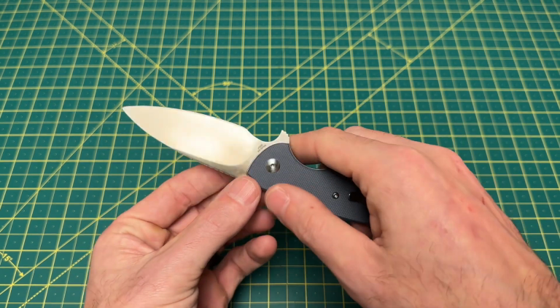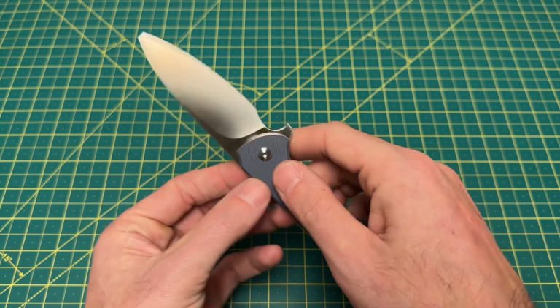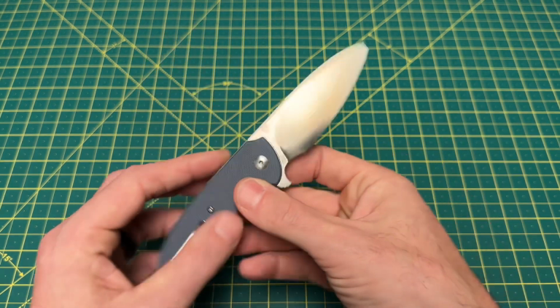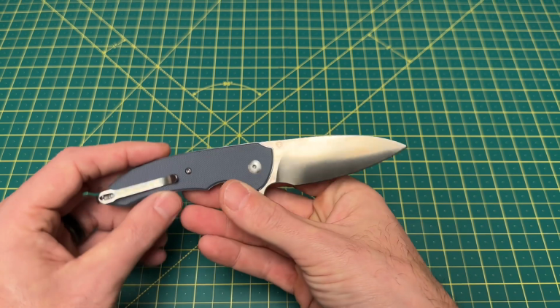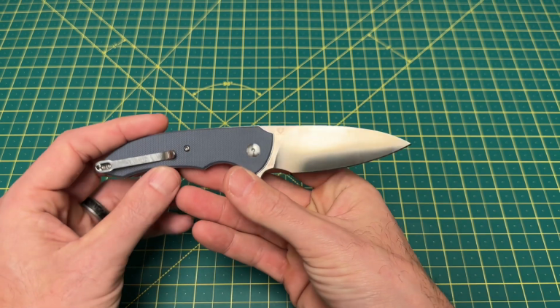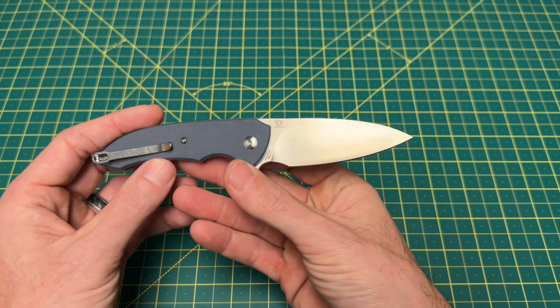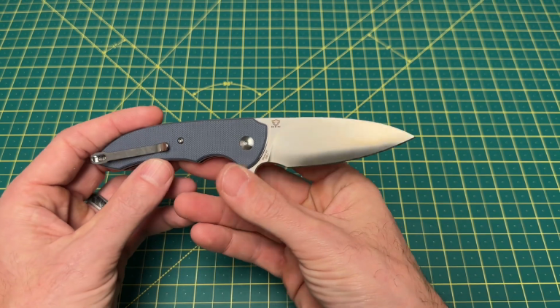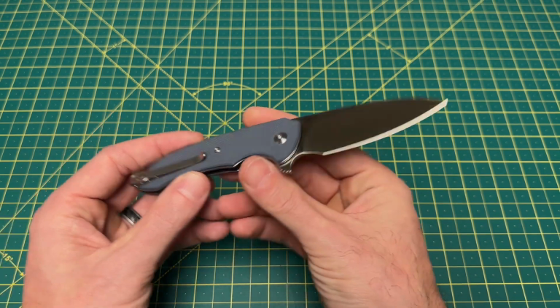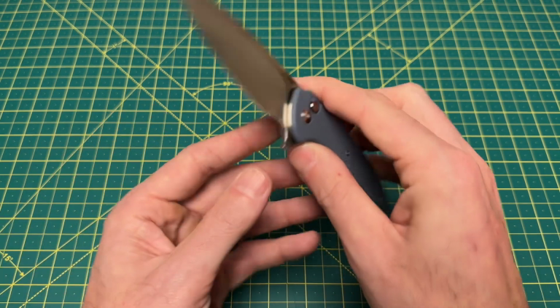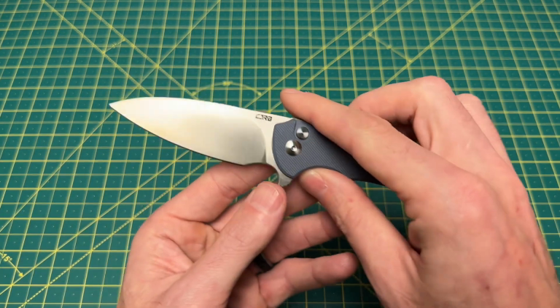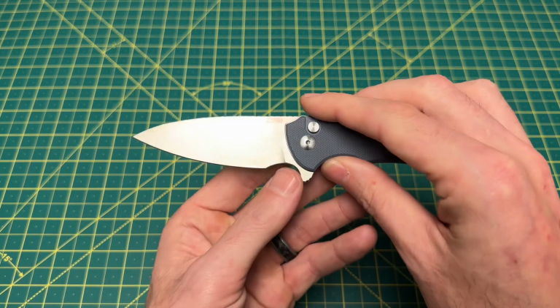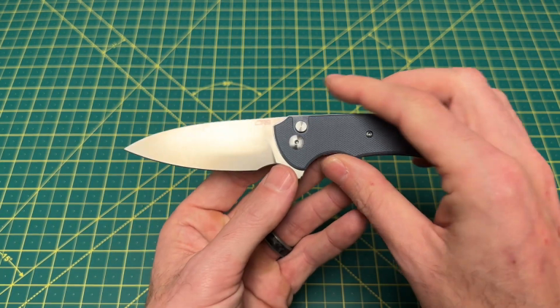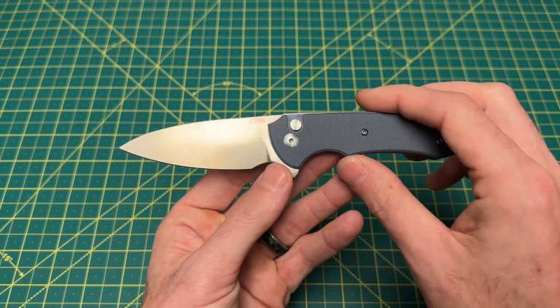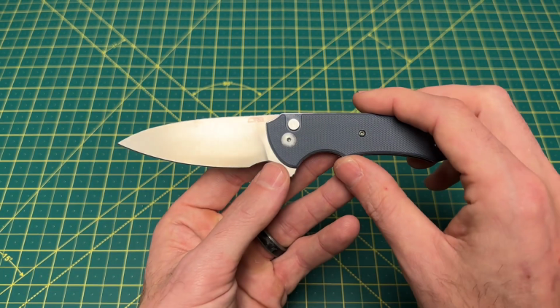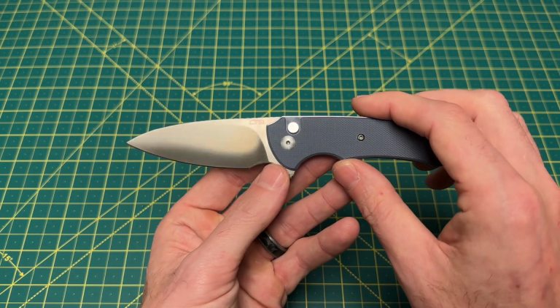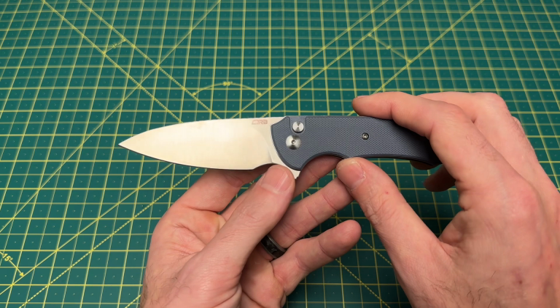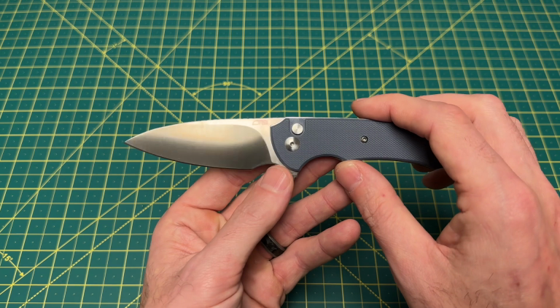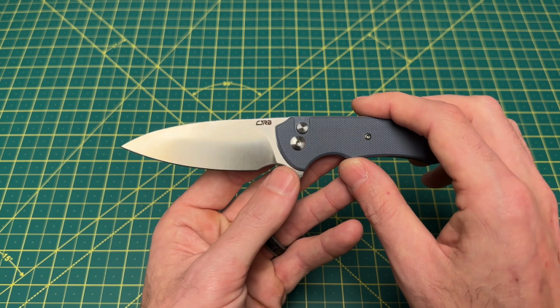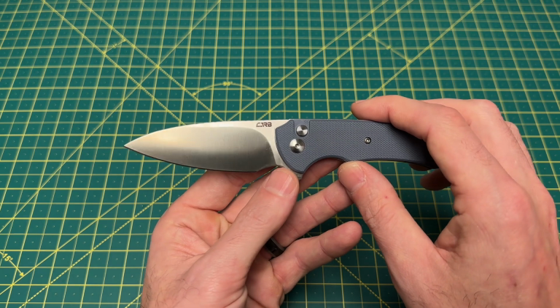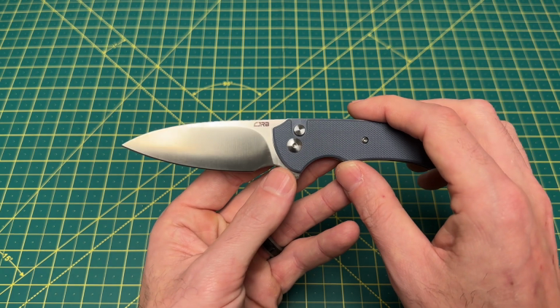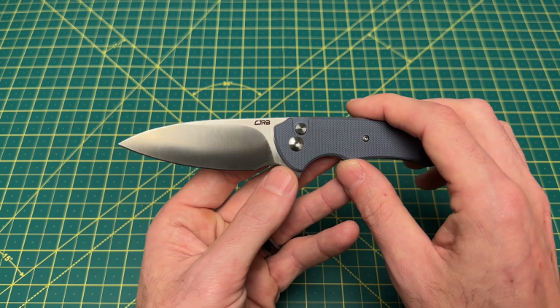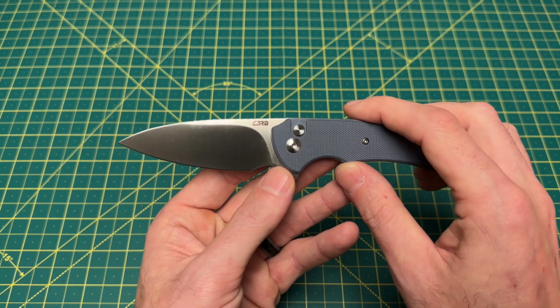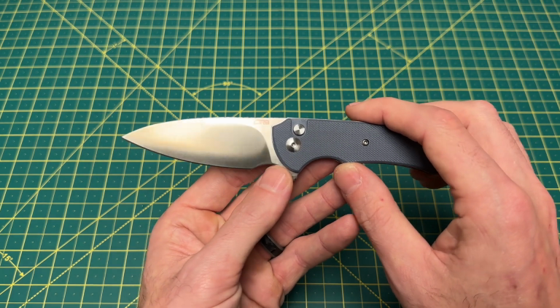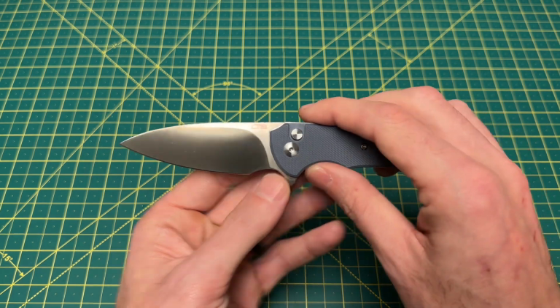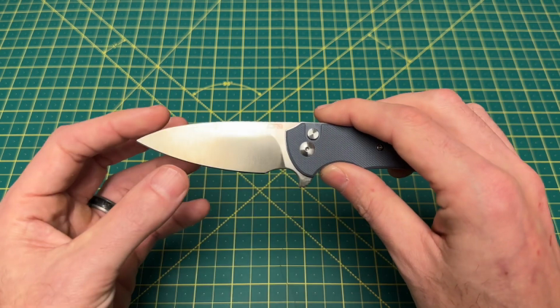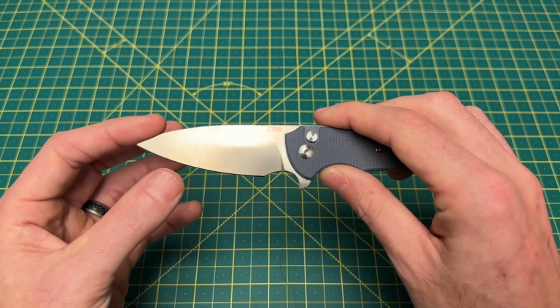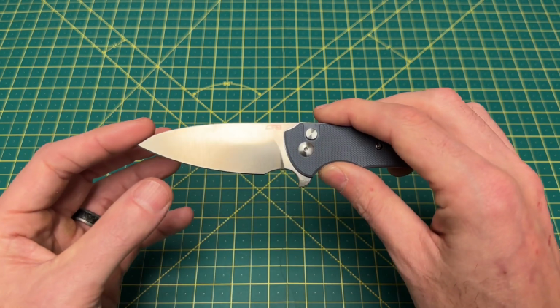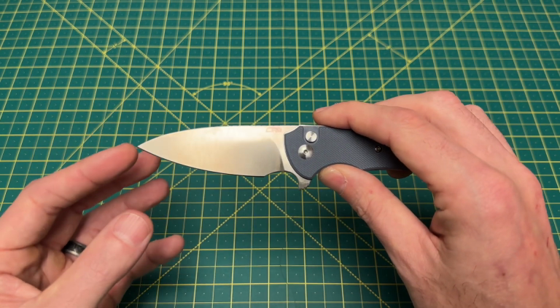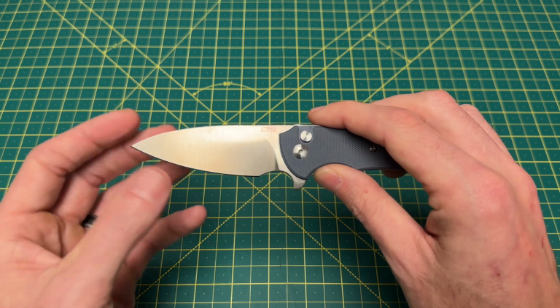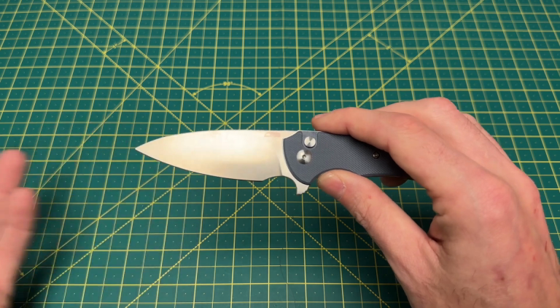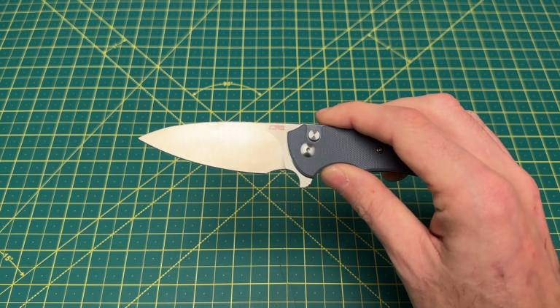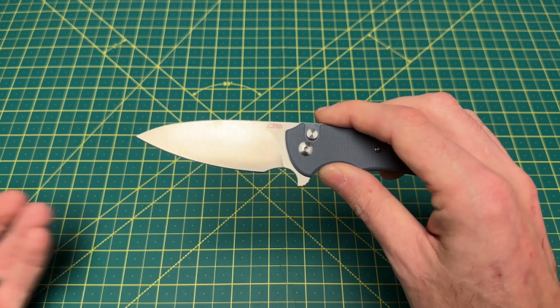Just a really good-looking blade shape. It's almost like a modified sheep's foot, really — but I guess it would probably be considered a drop point. But if that tip came down any more, you'd basically have a sheep's foot.